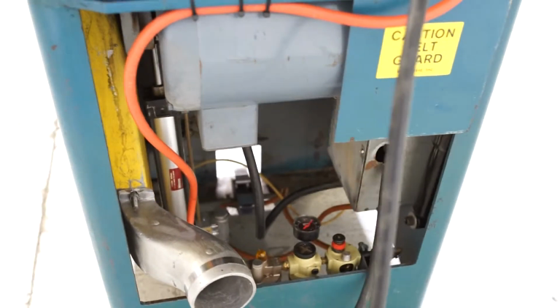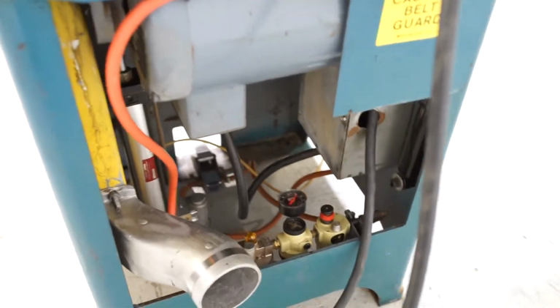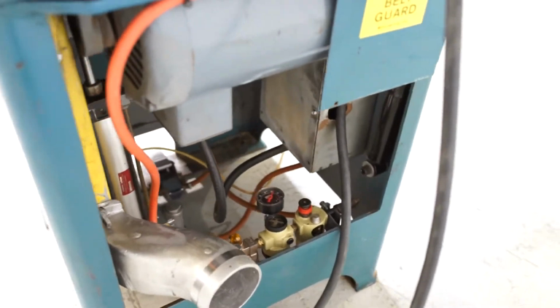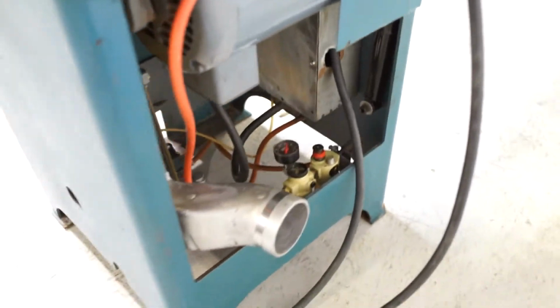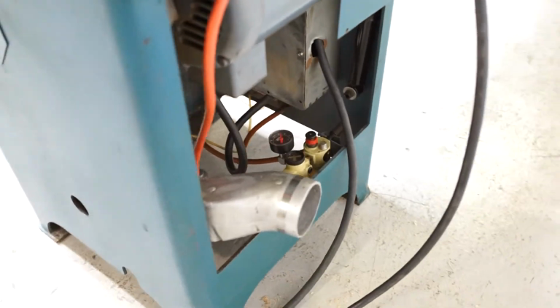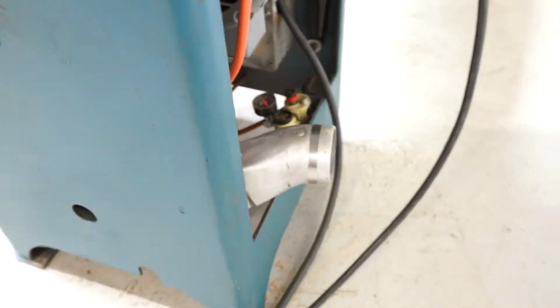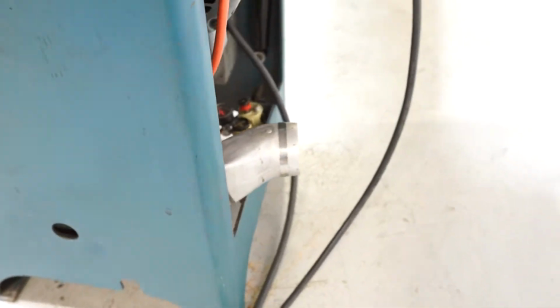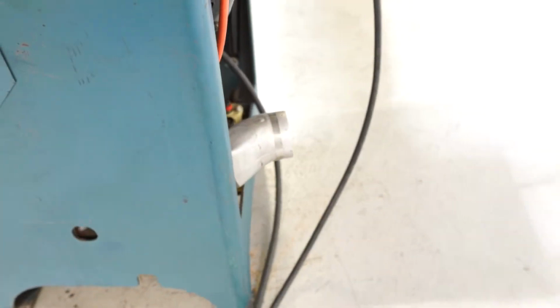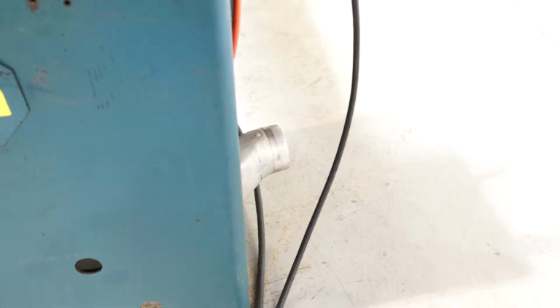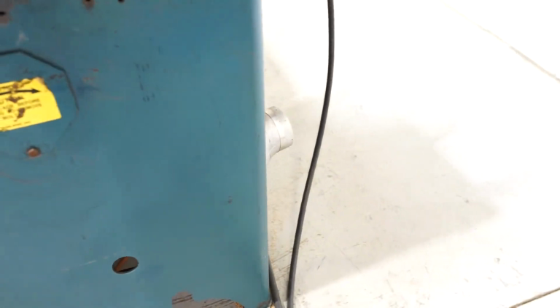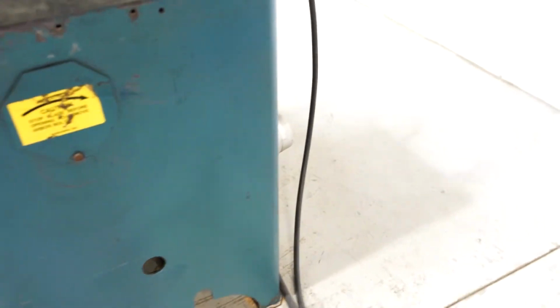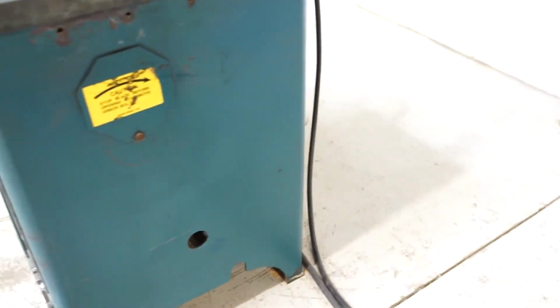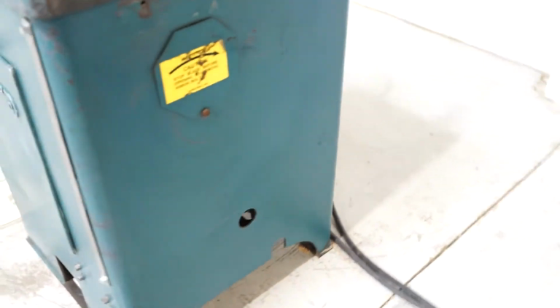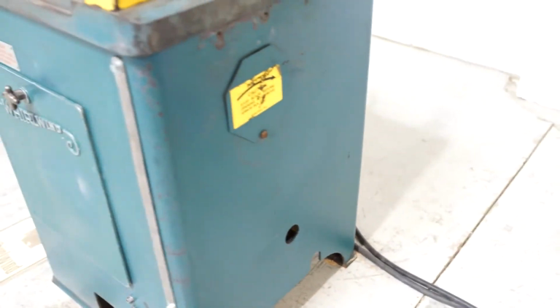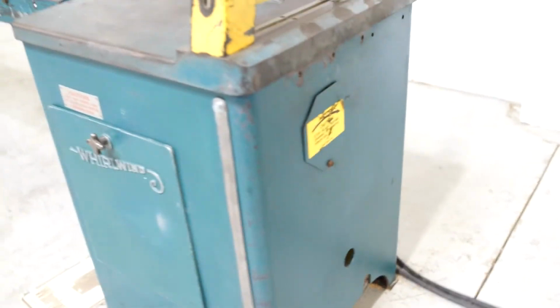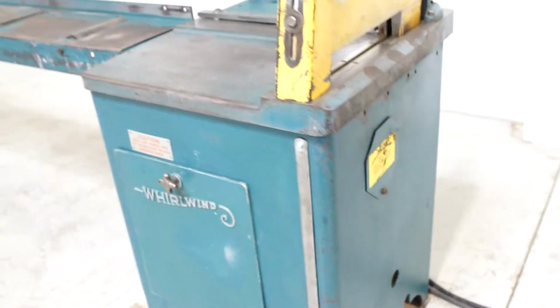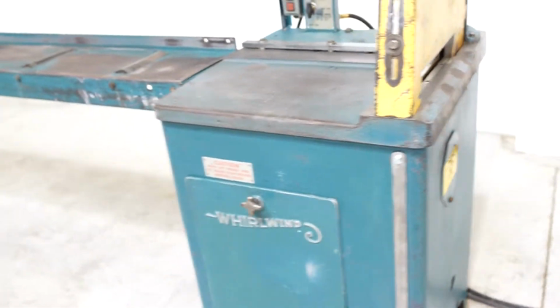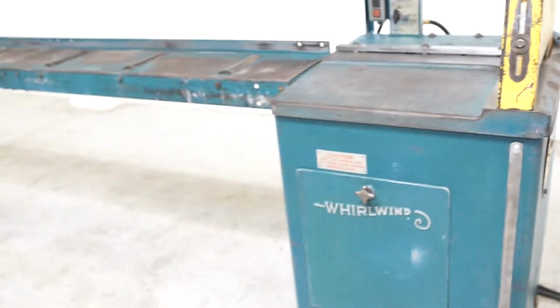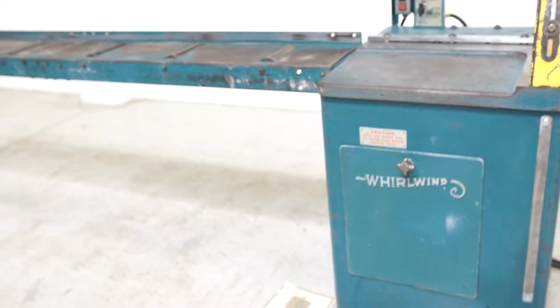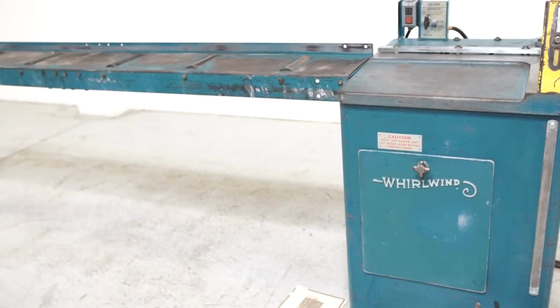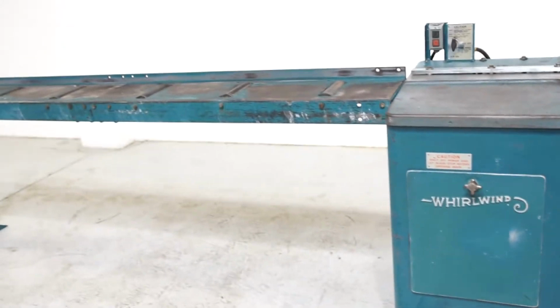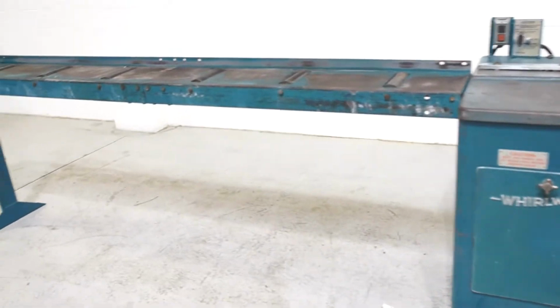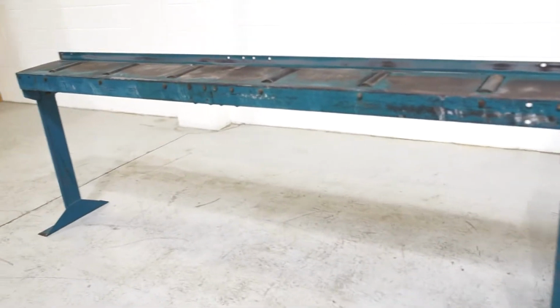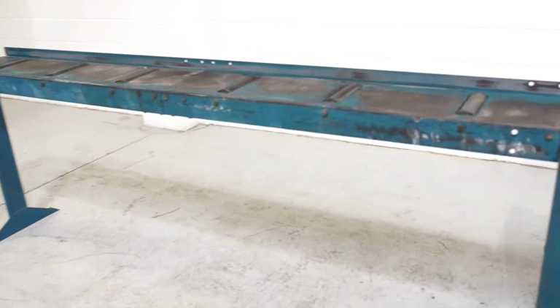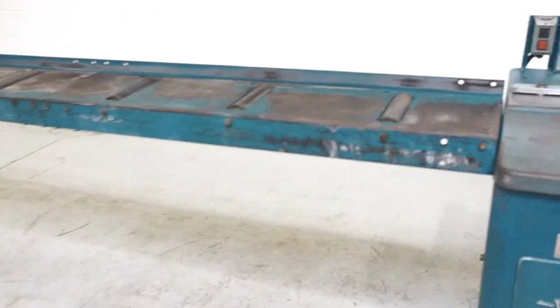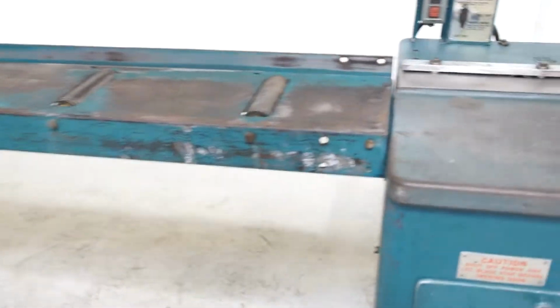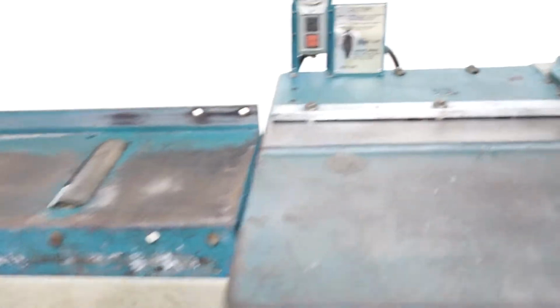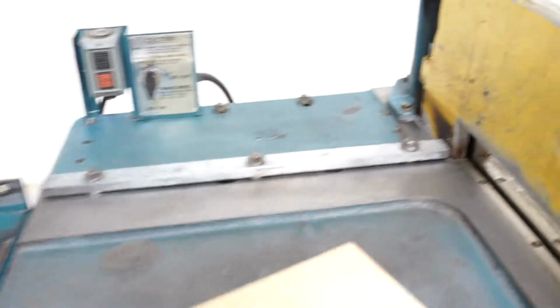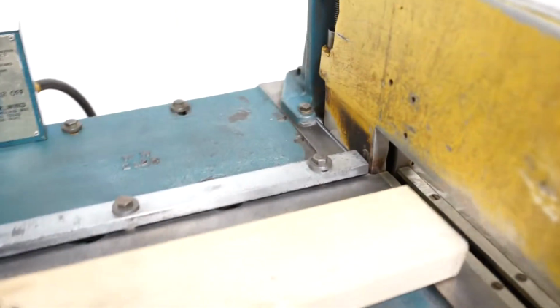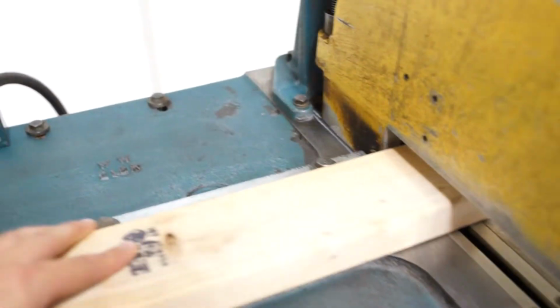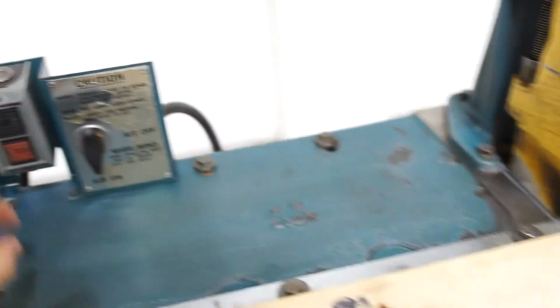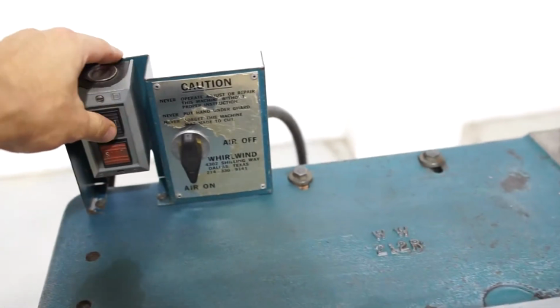It's pretty much been the industry standard for 50 plus years. It does have an 8-foot in-feed. Simply take your material and start your saw.